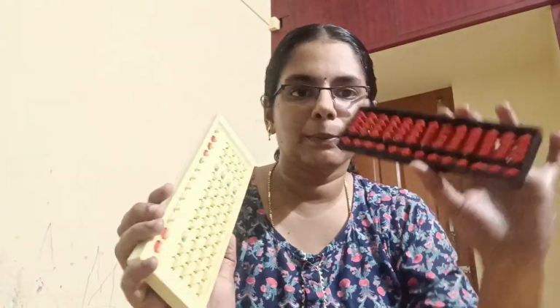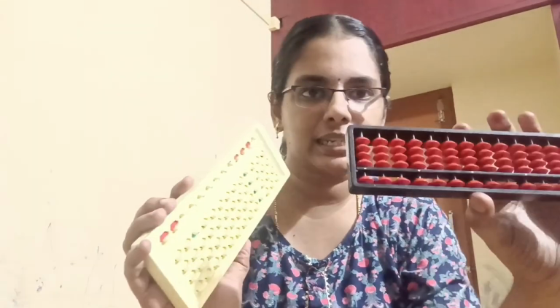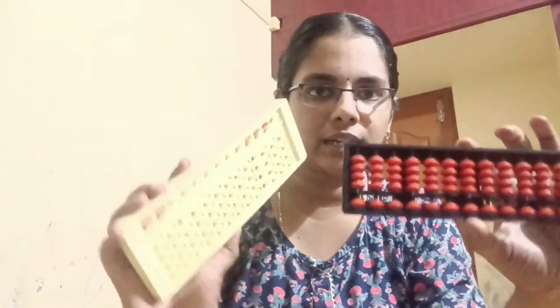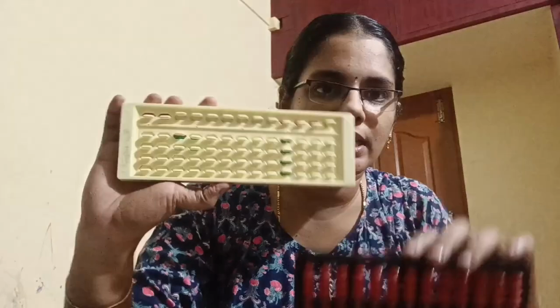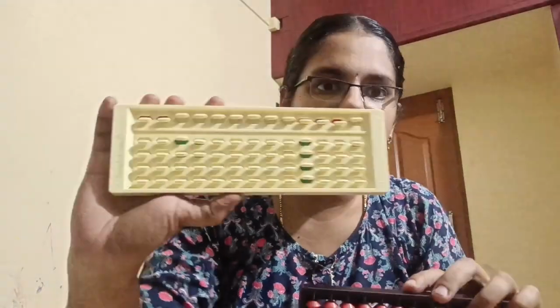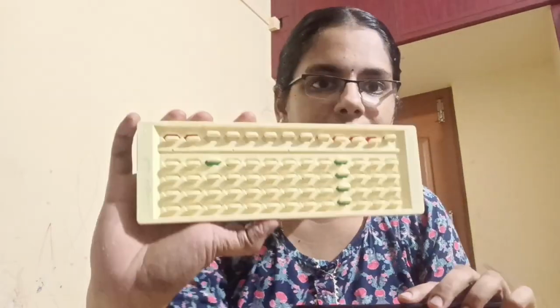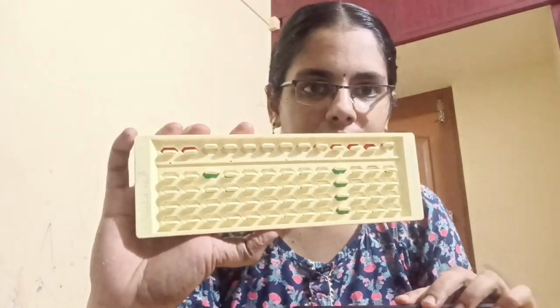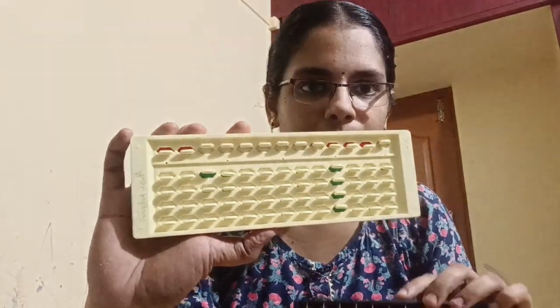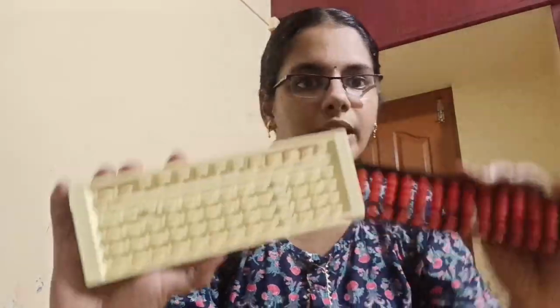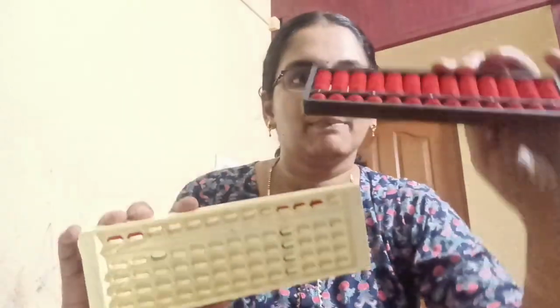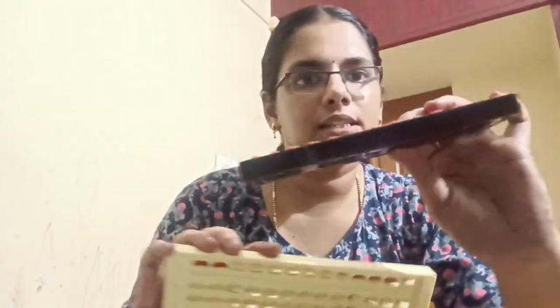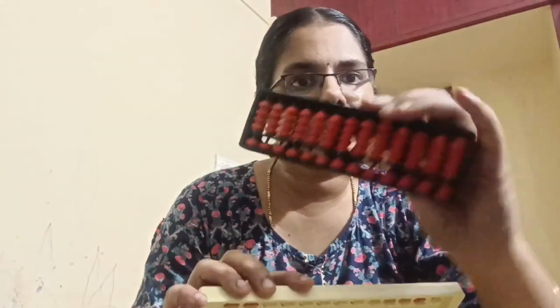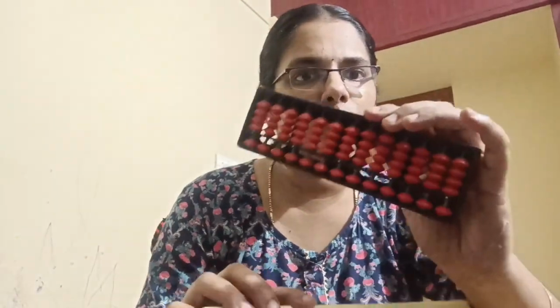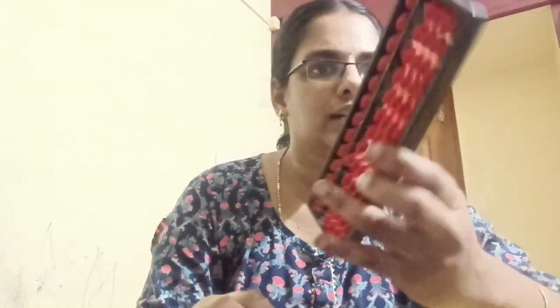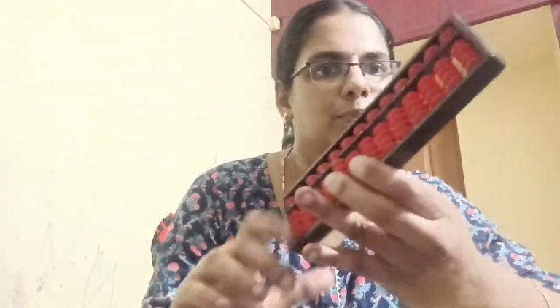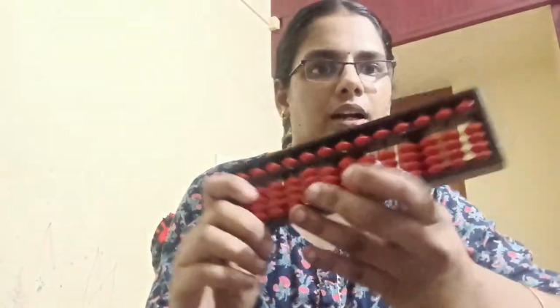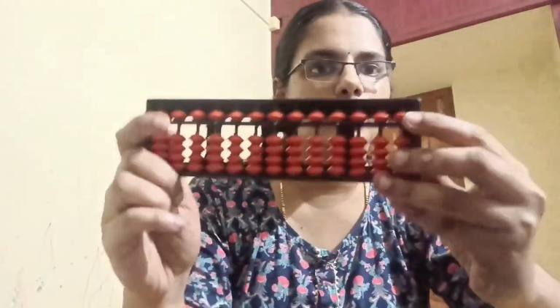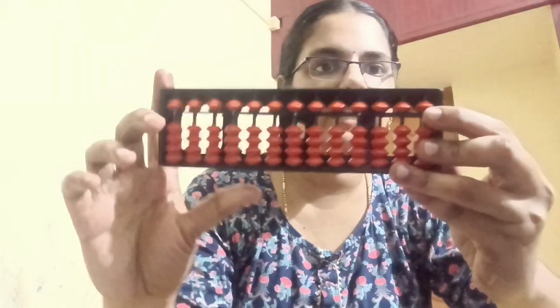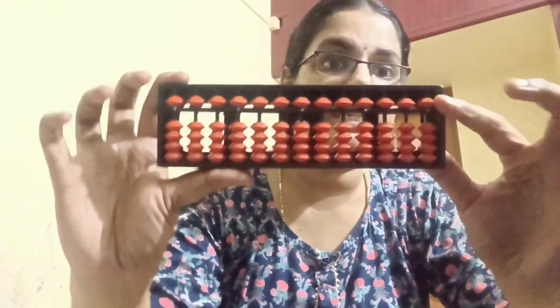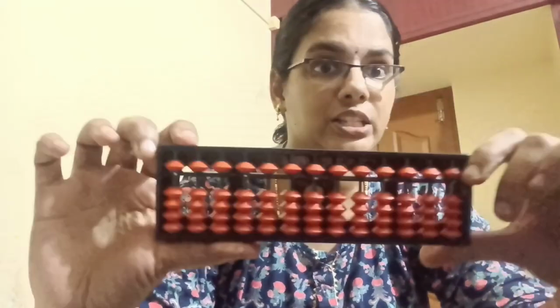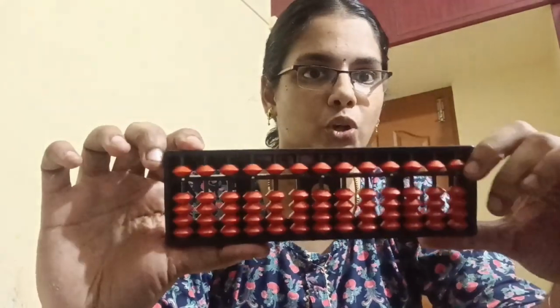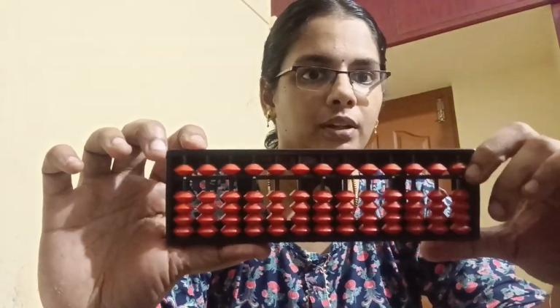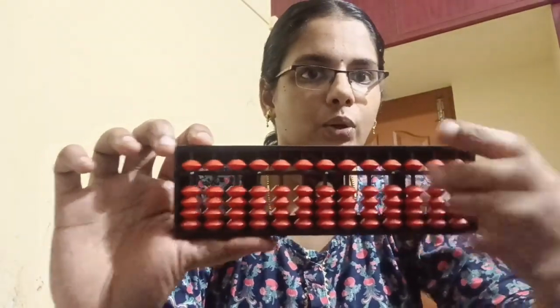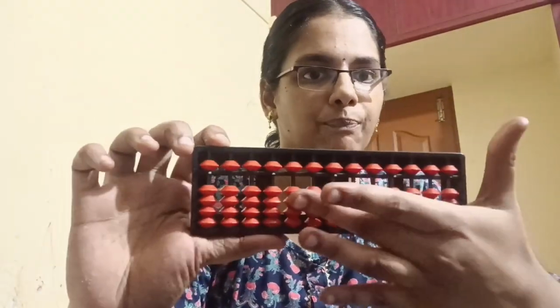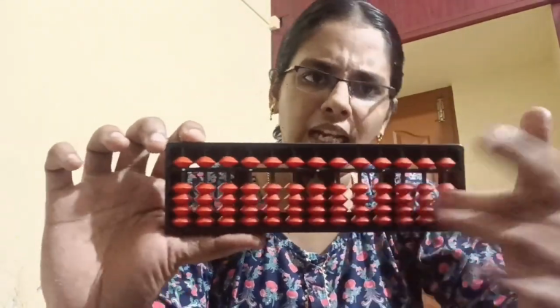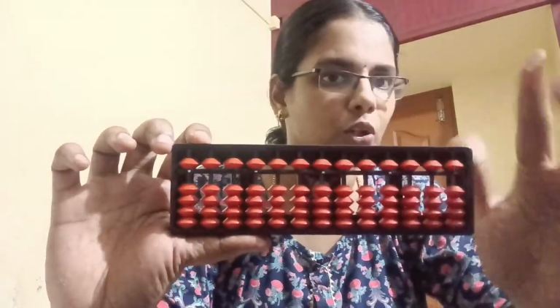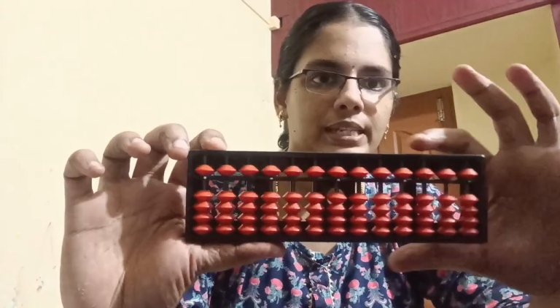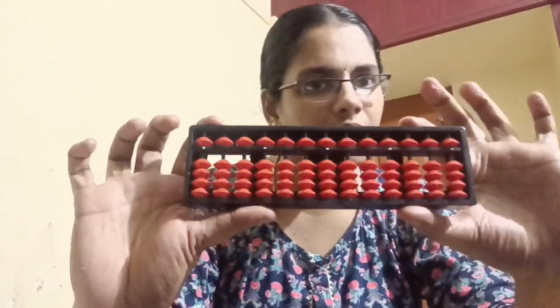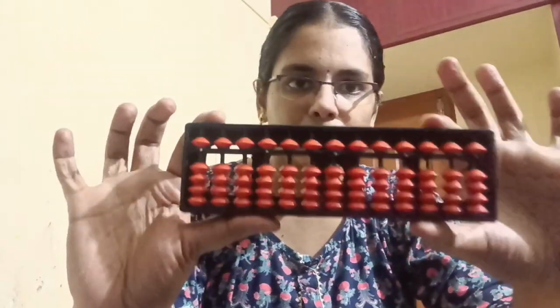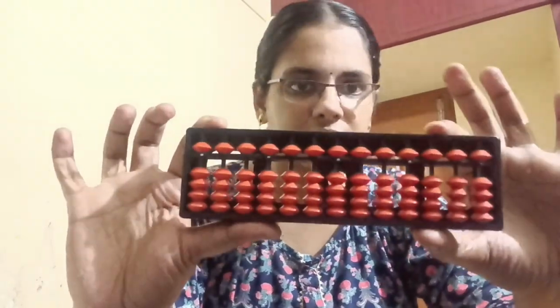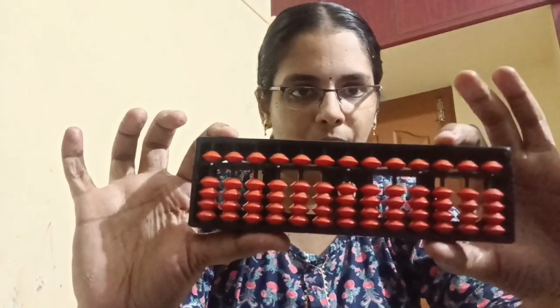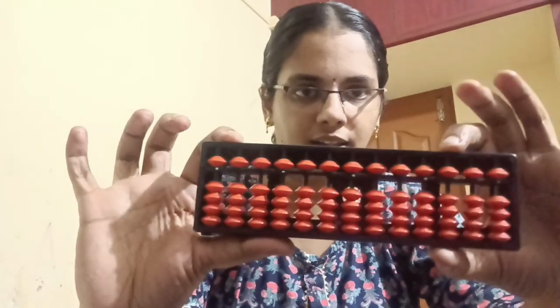This is the beads abacus and this is the slider abacus. You can get these abacuses in any stationery shop or any other places.